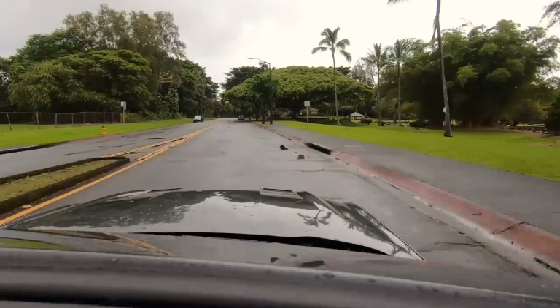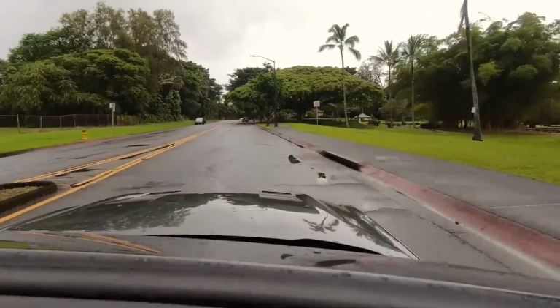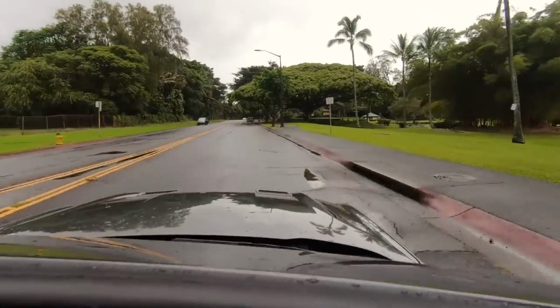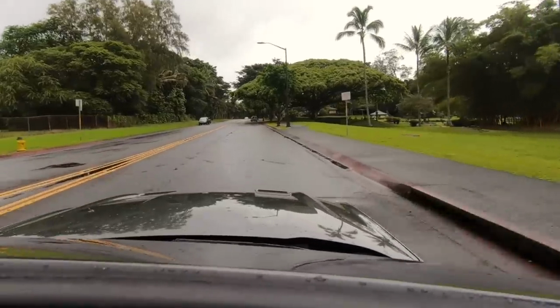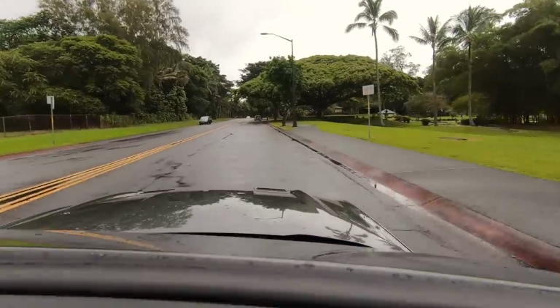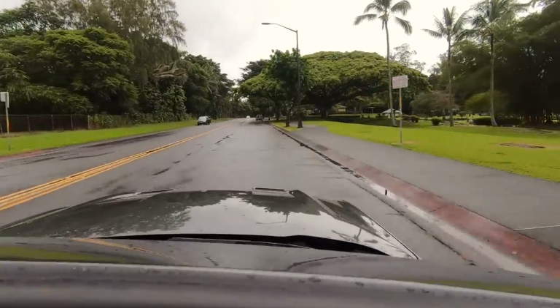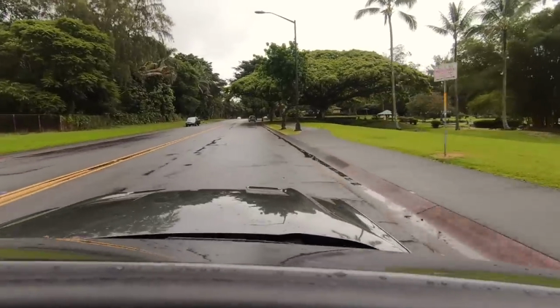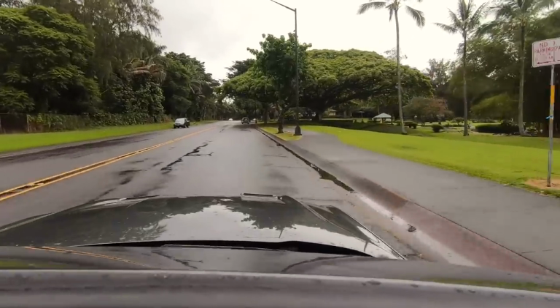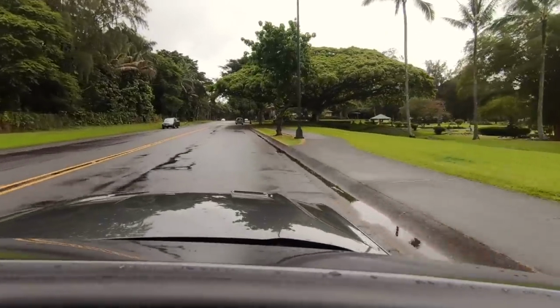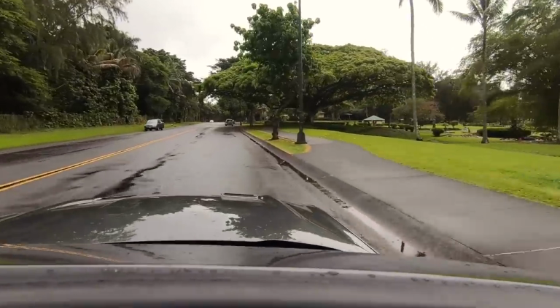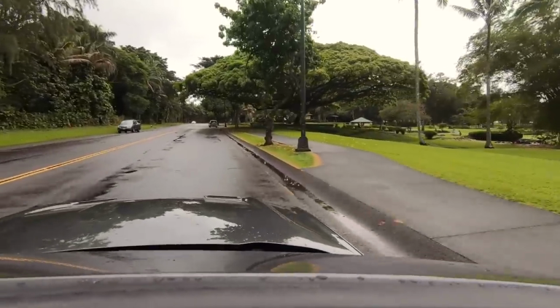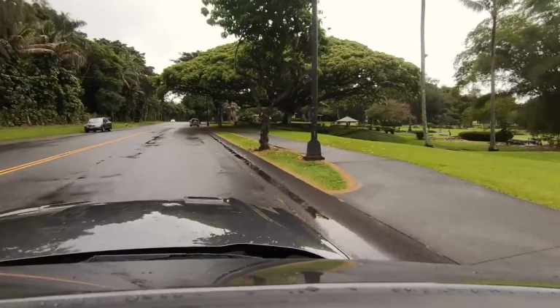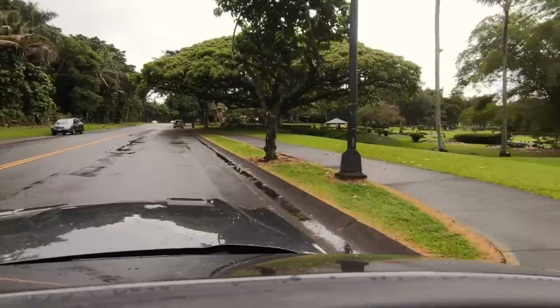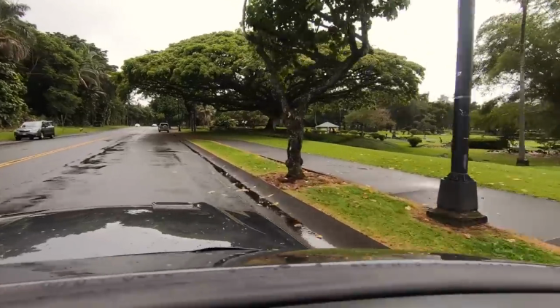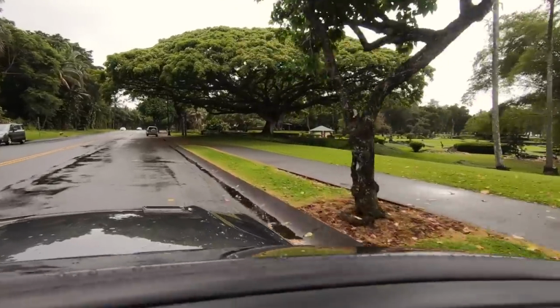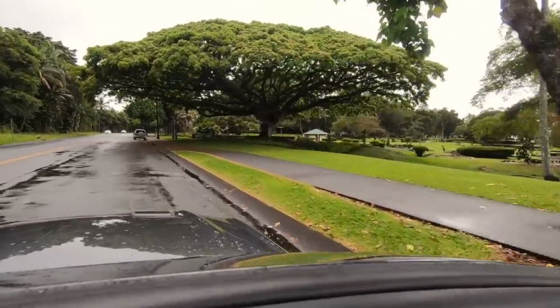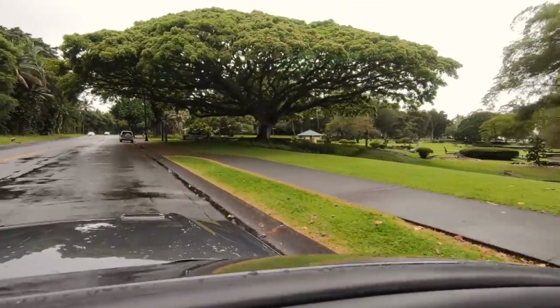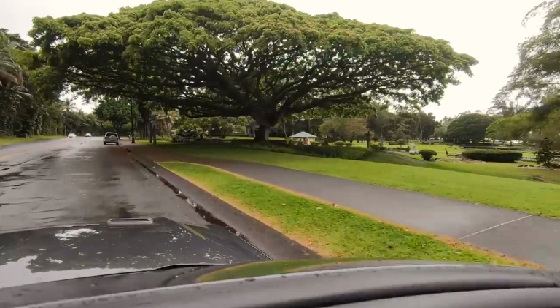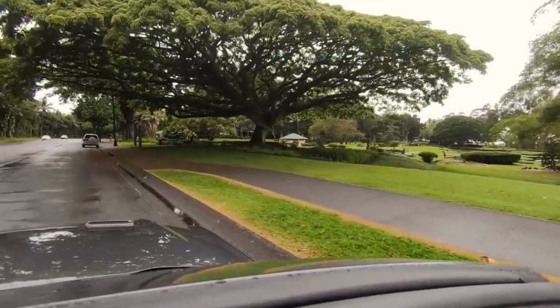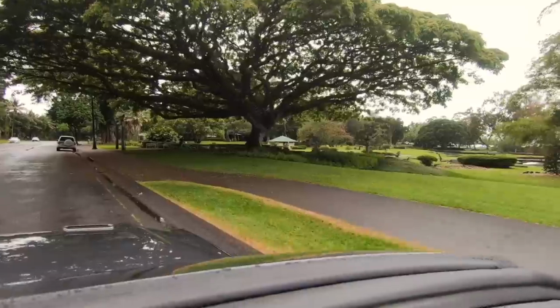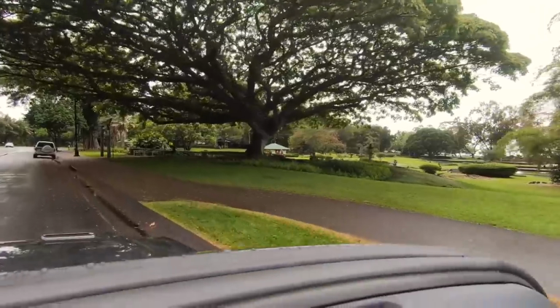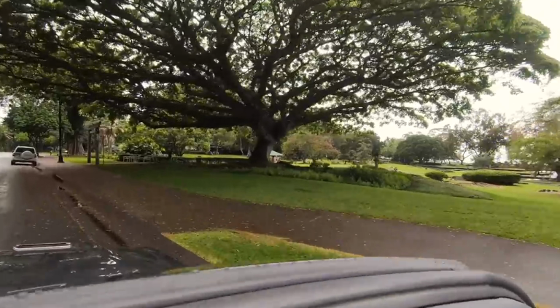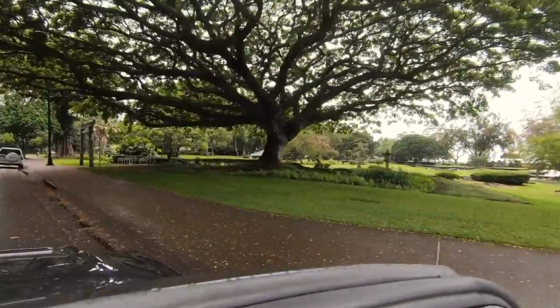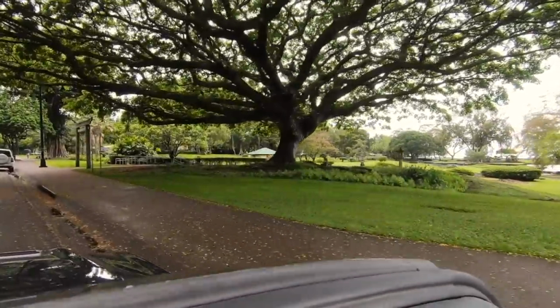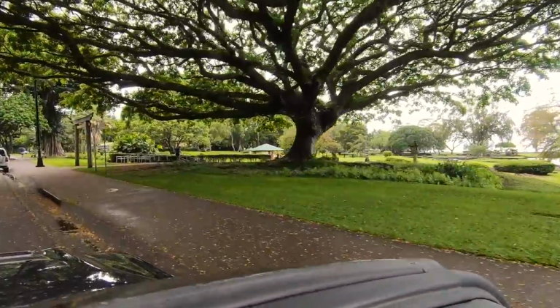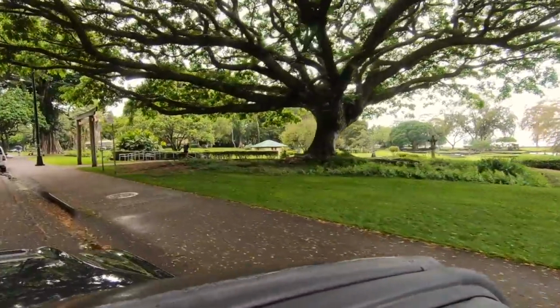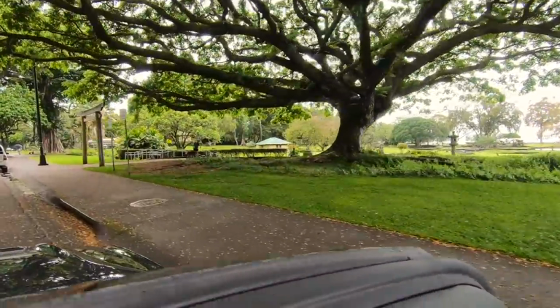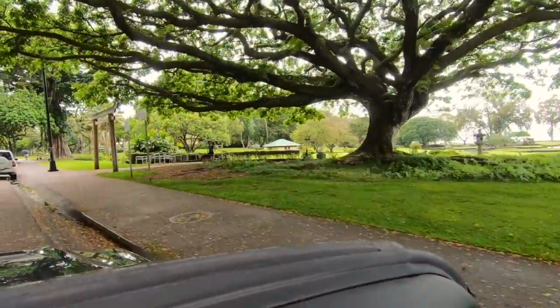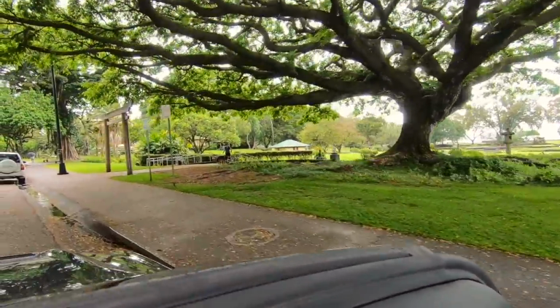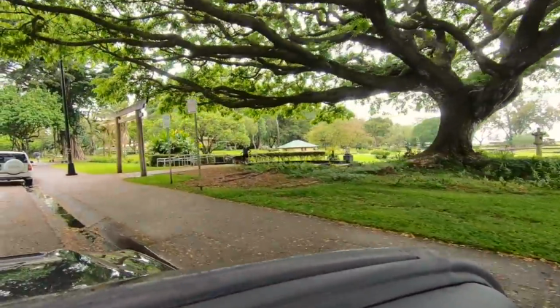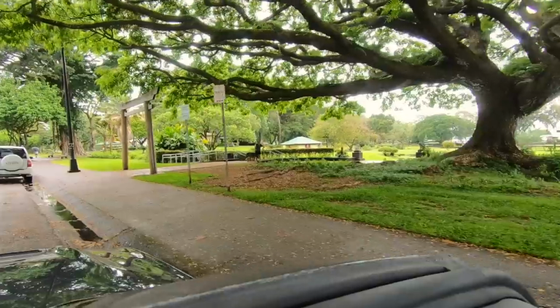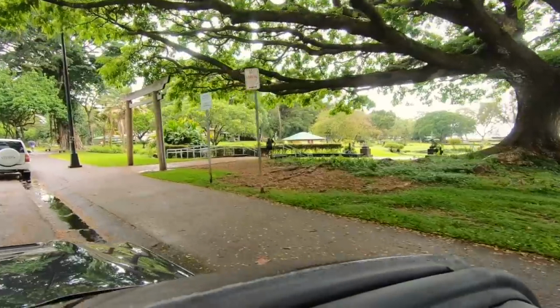We're now arriving at the Japanese garden. We're going to have a walk and take some photographs. There are some beautiful trees and plants here, and of course the black volcanic rocks.